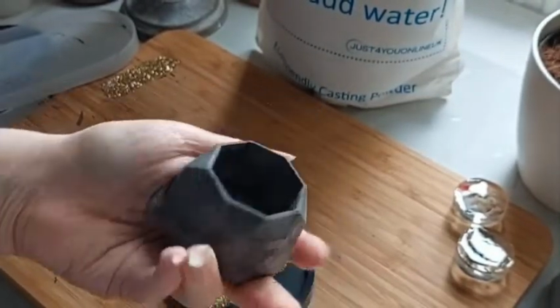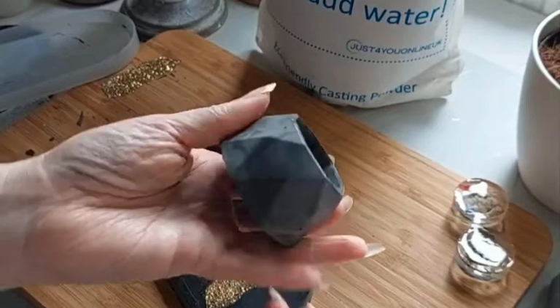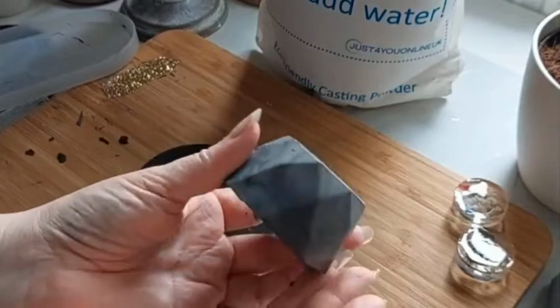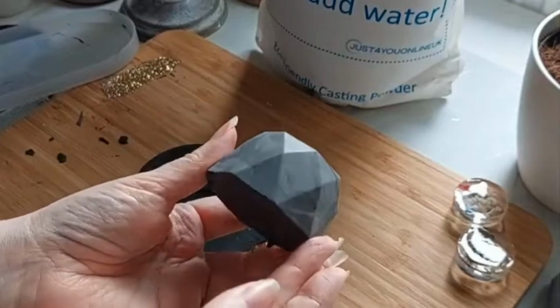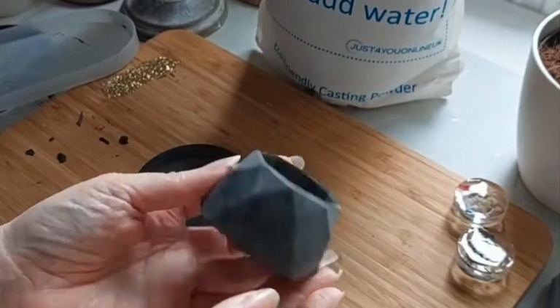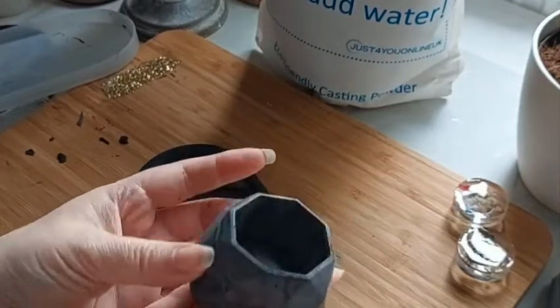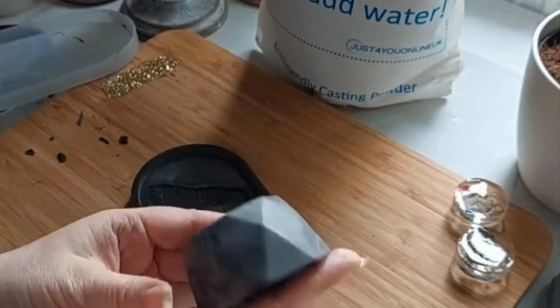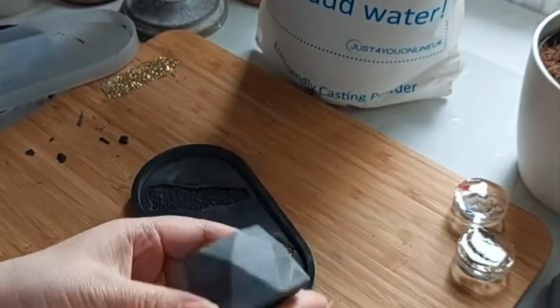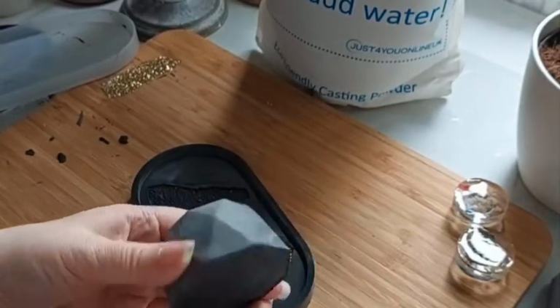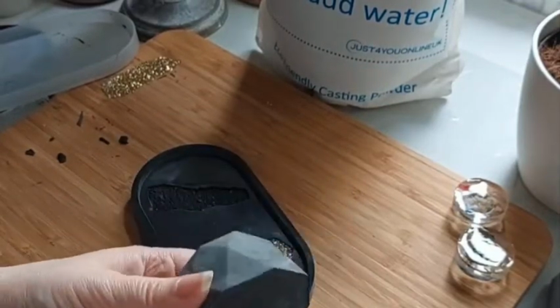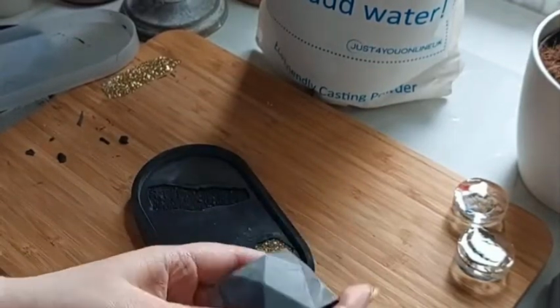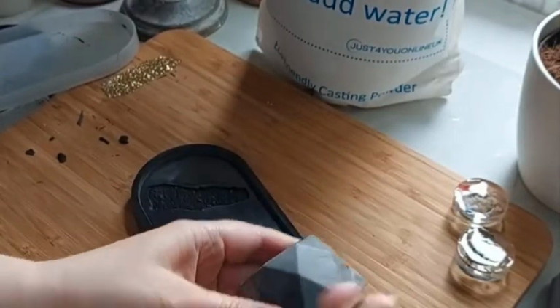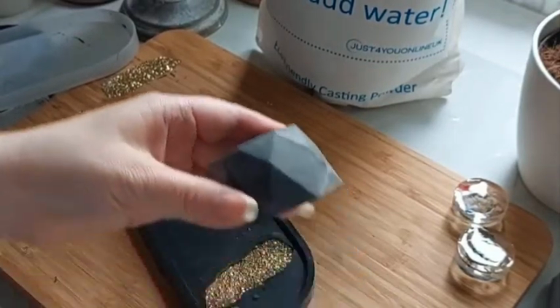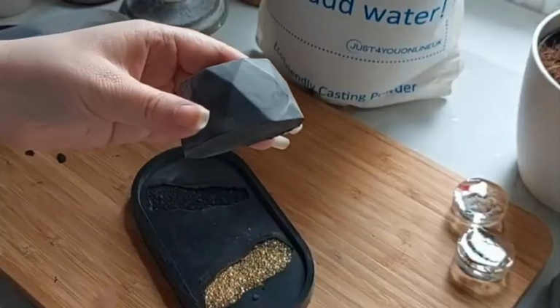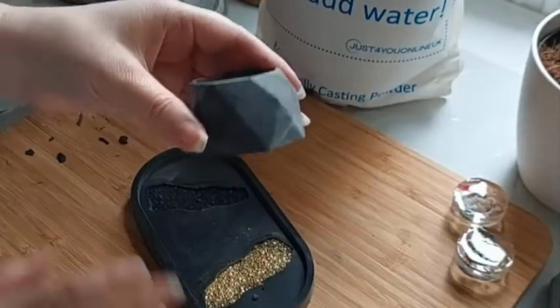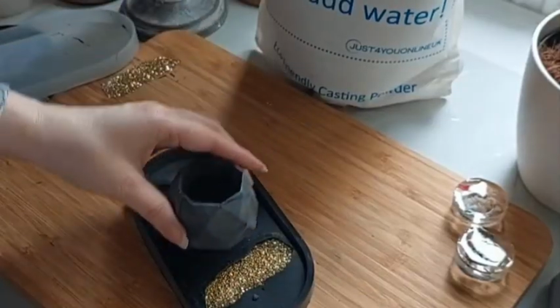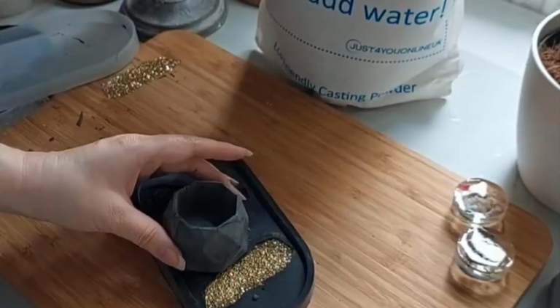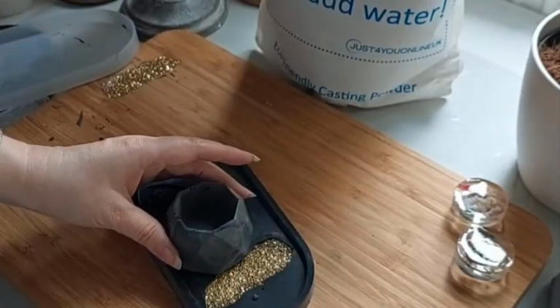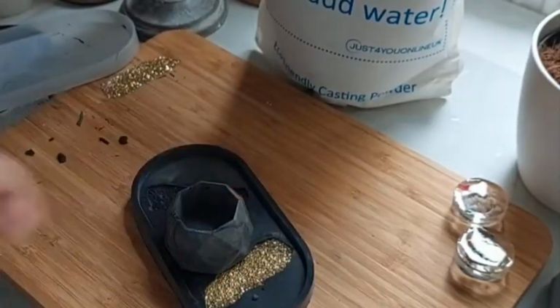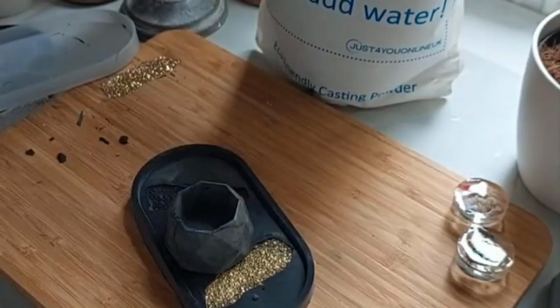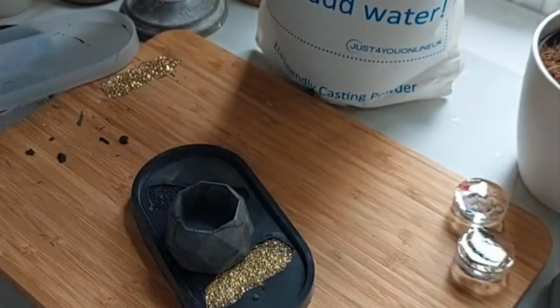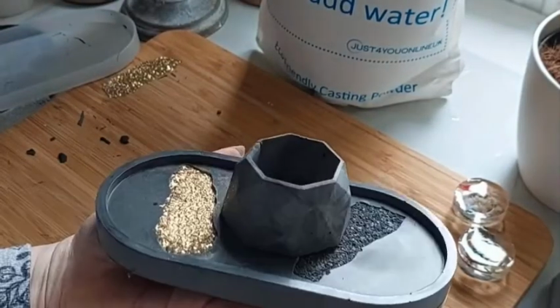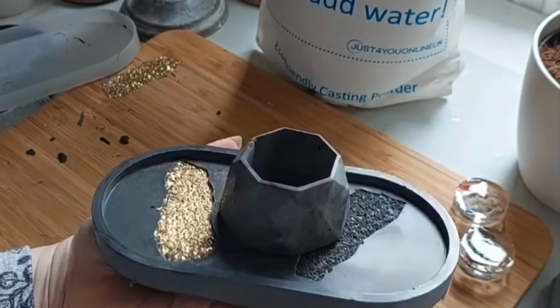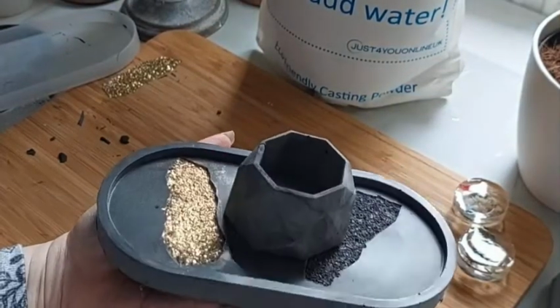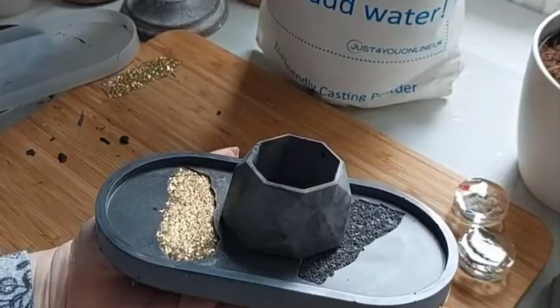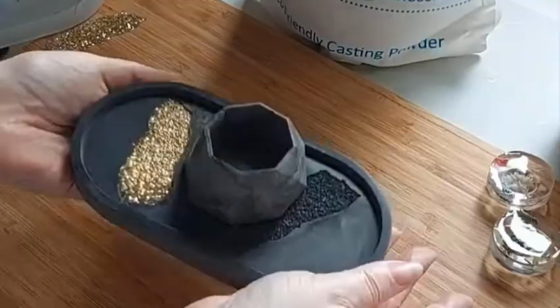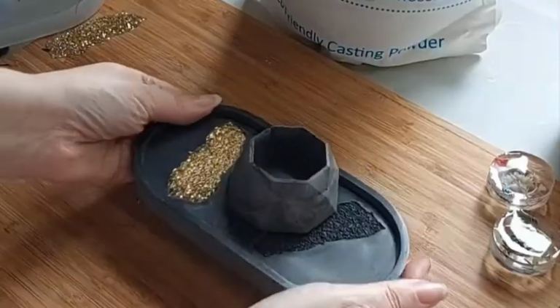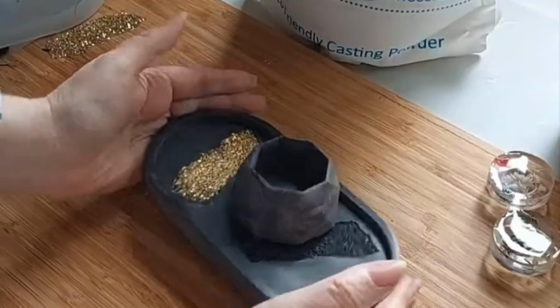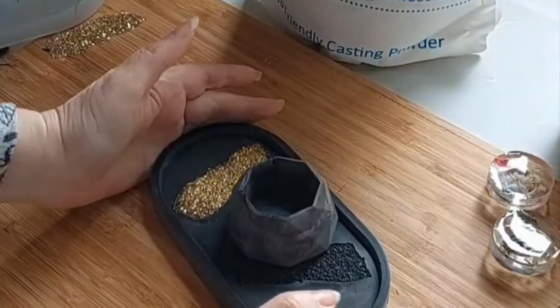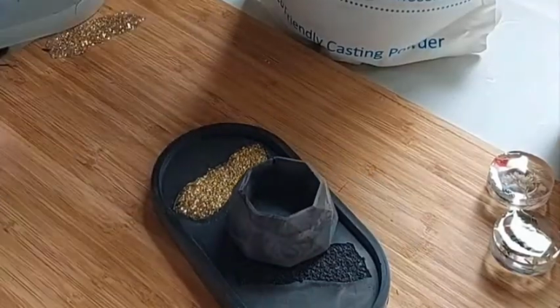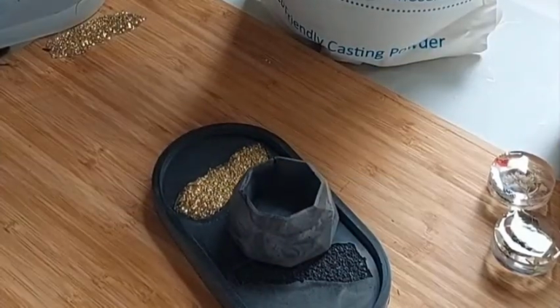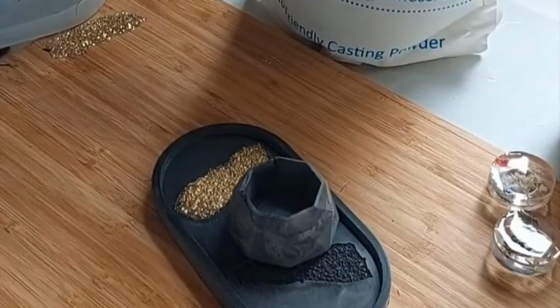And there we have it — because we had some left over, we've now got a little set. They're really happy. Love this product. I'll pop a discount code on screen if you'd like to have a go yourself.